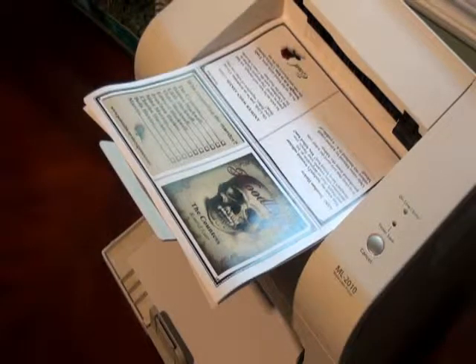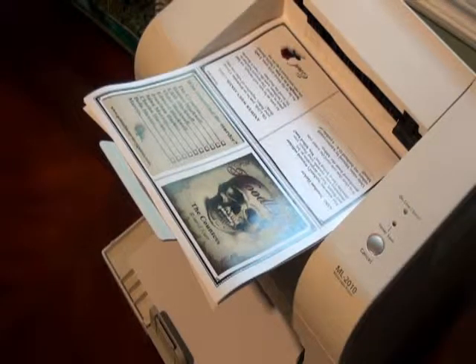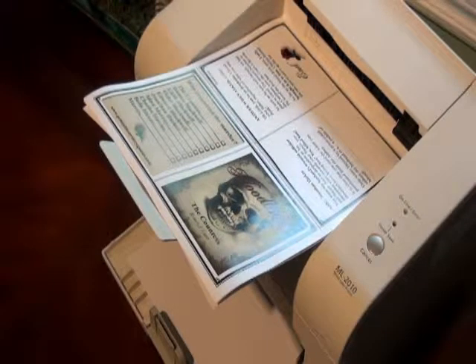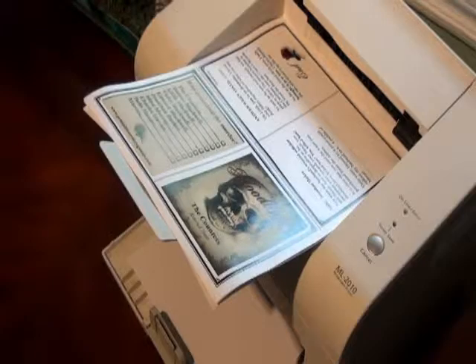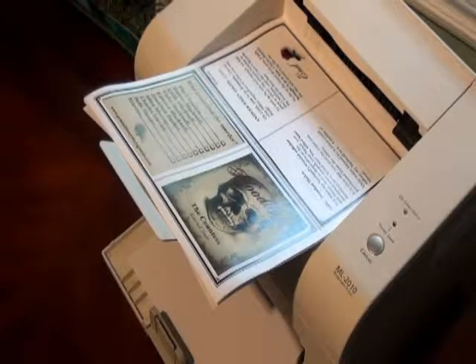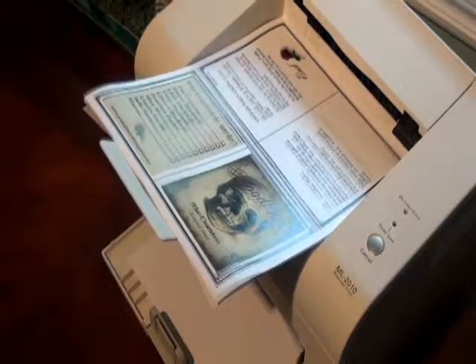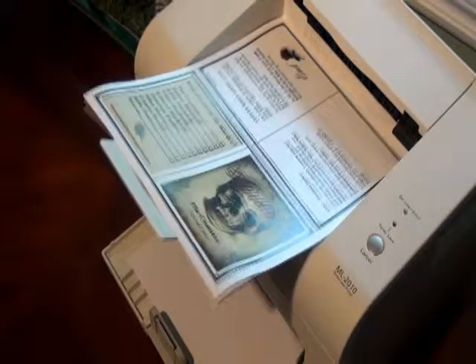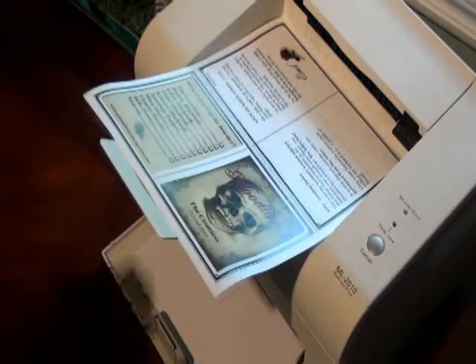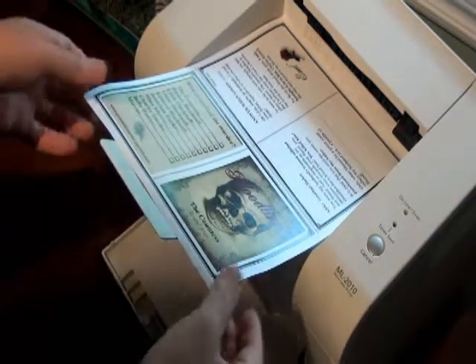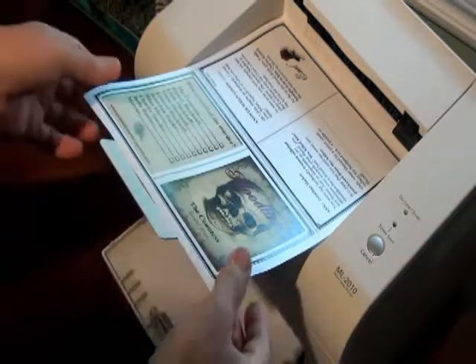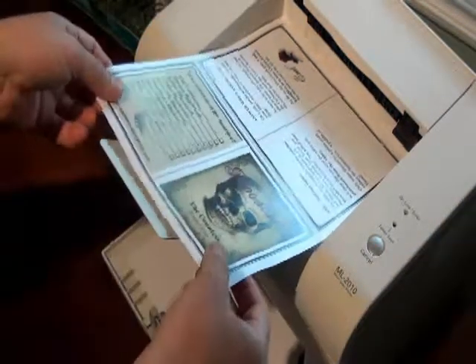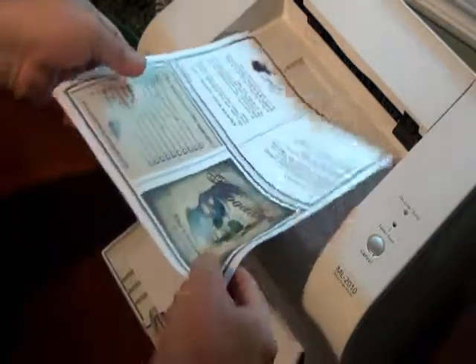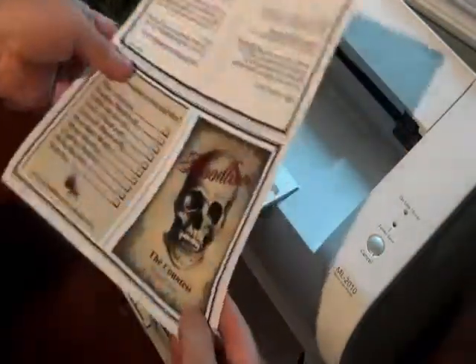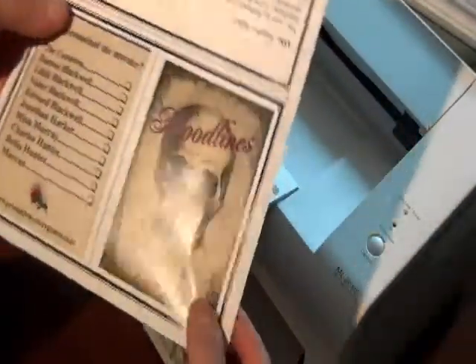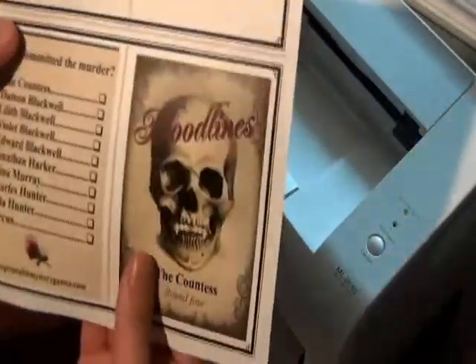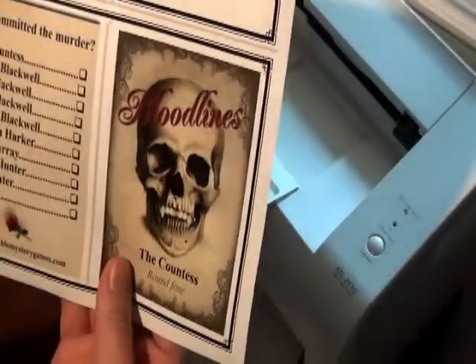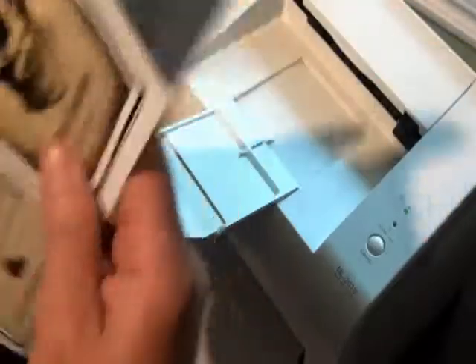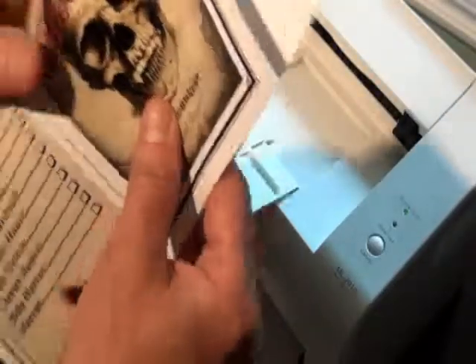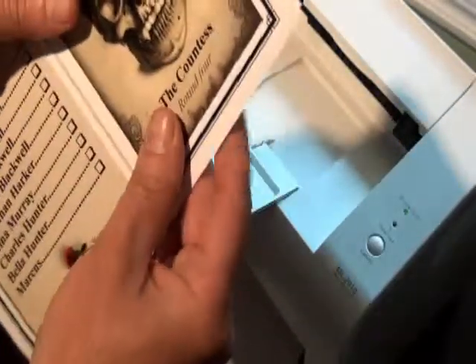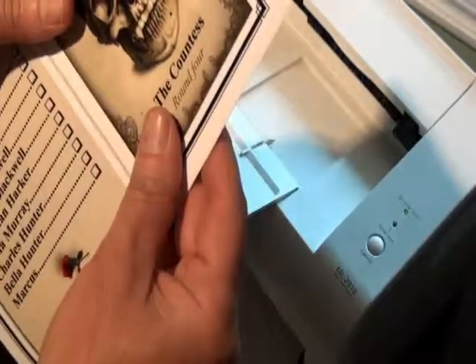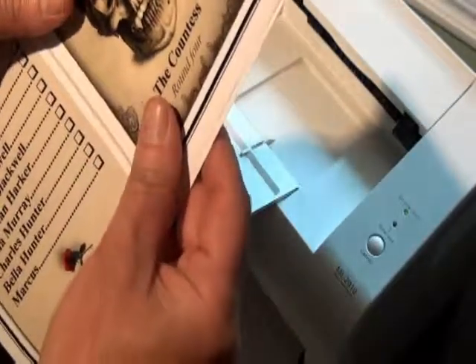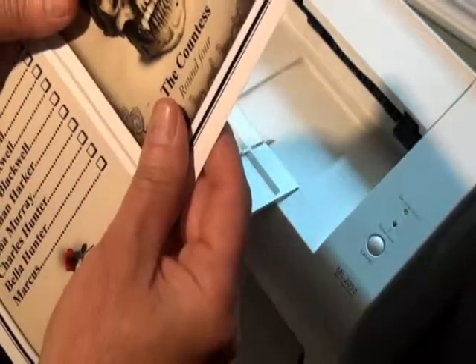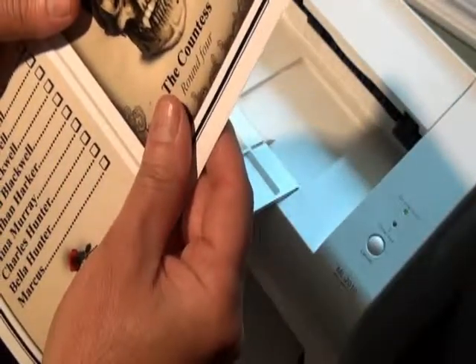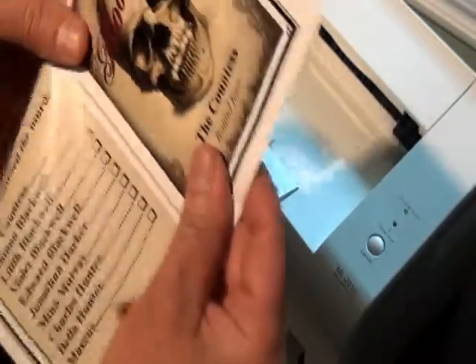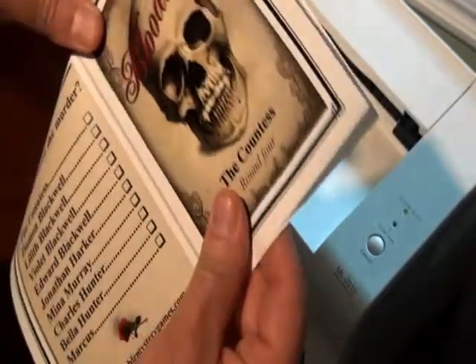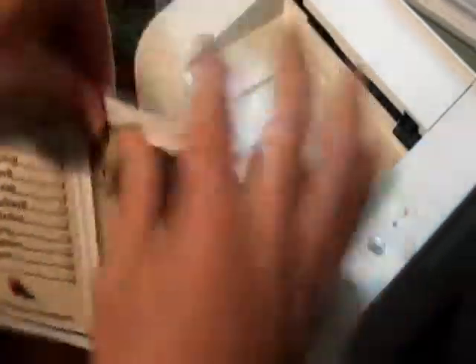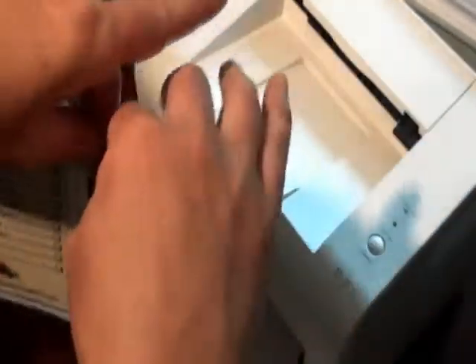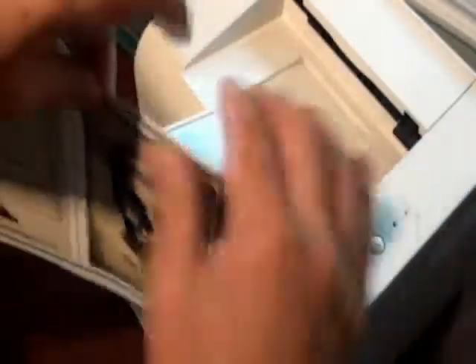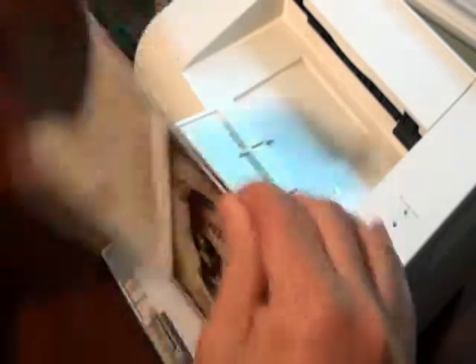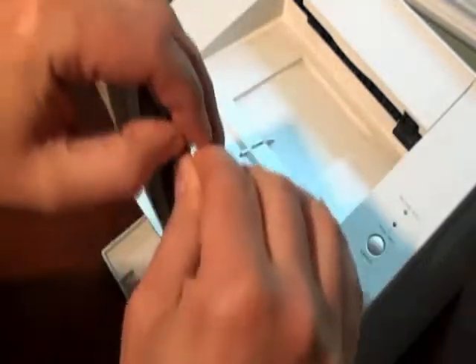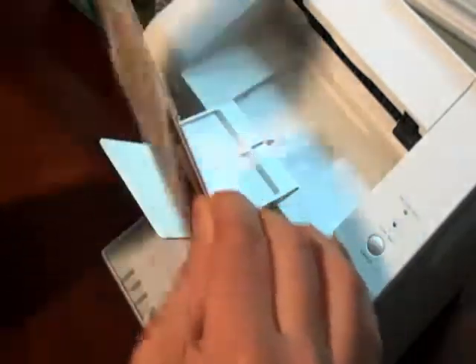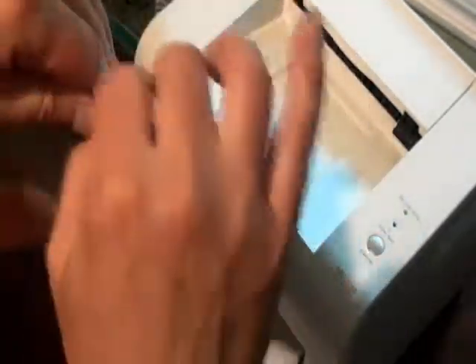There are ten player booklets with four pages each. Once printed, simply fold the page in half, and then half again, making sure the skull graphic is on the front.